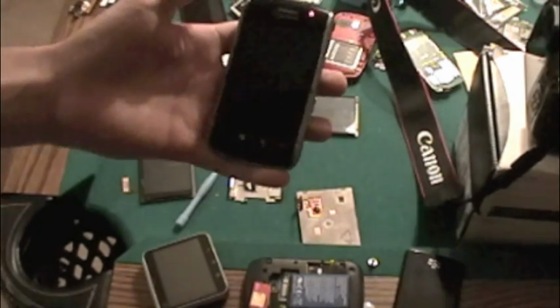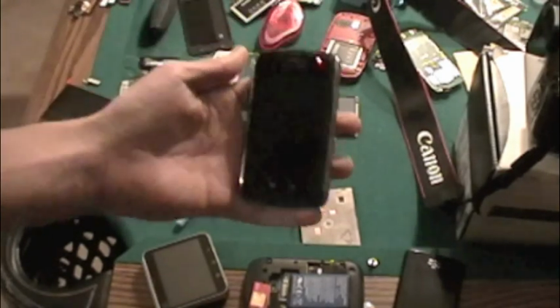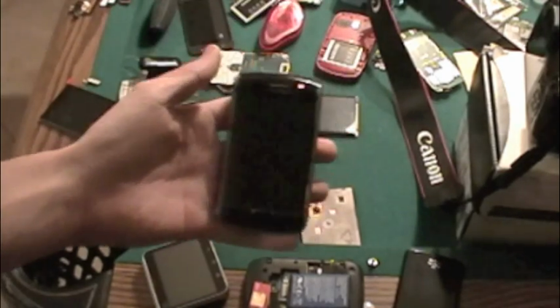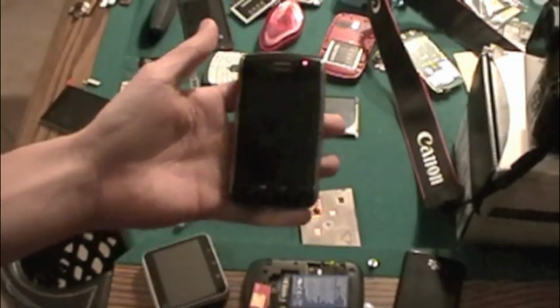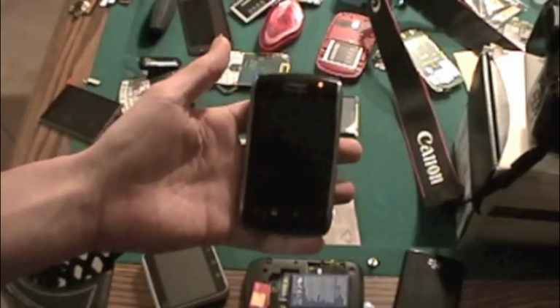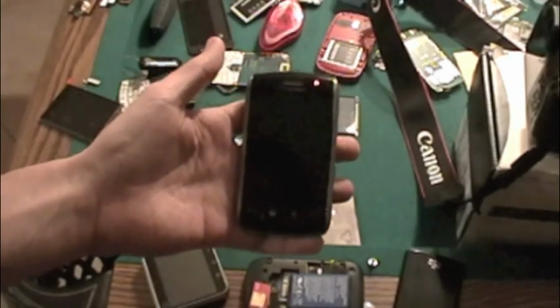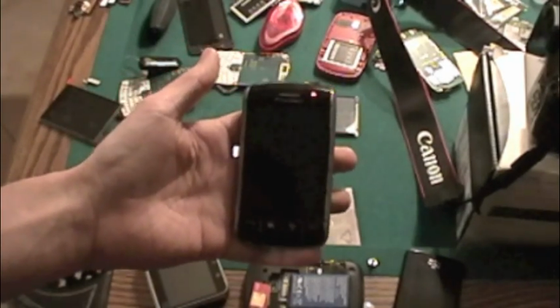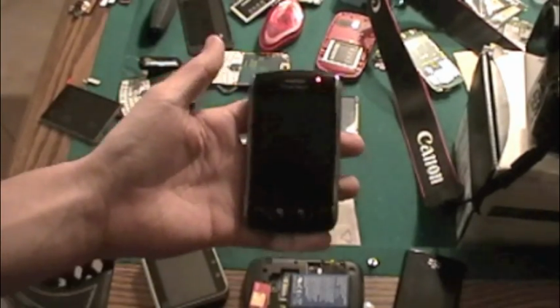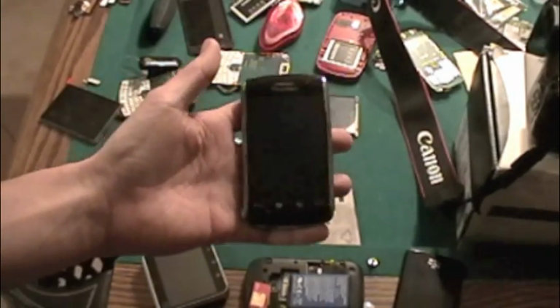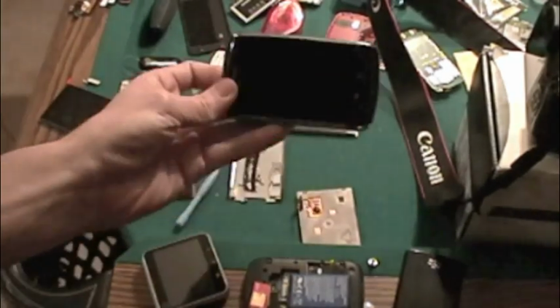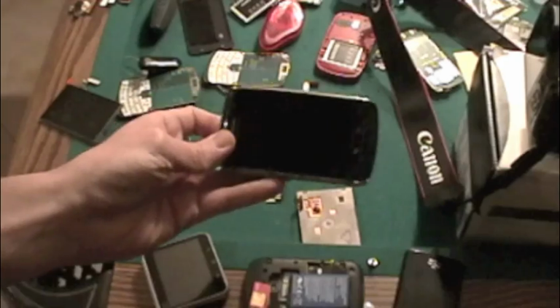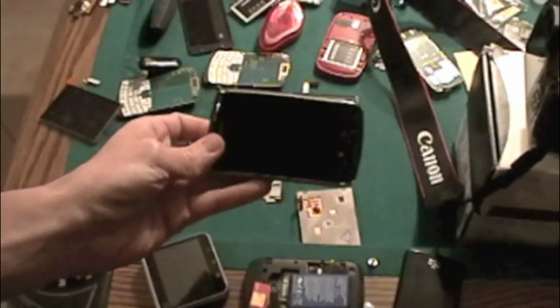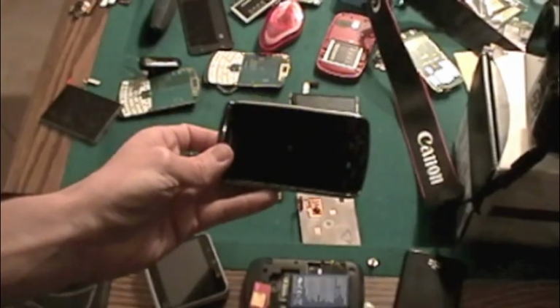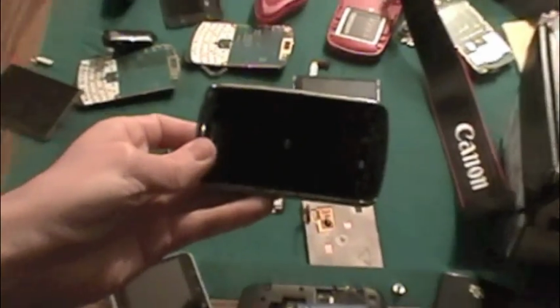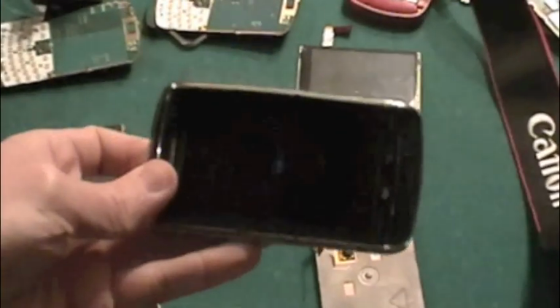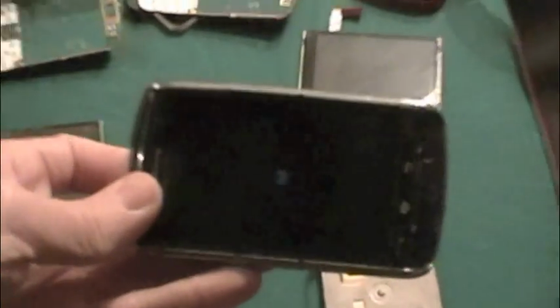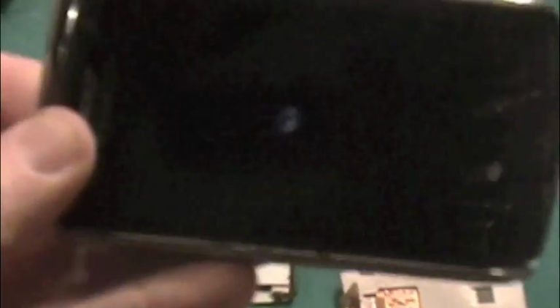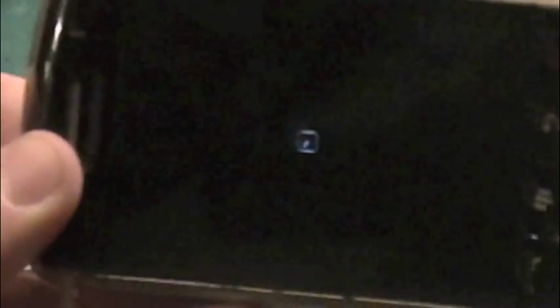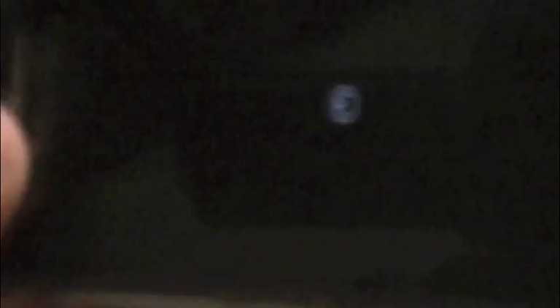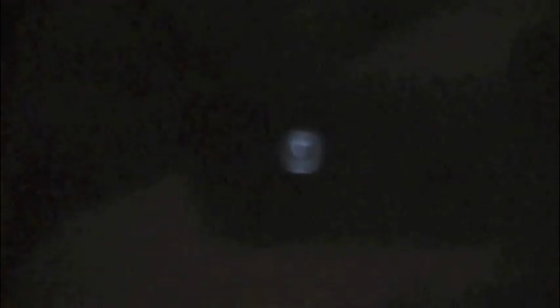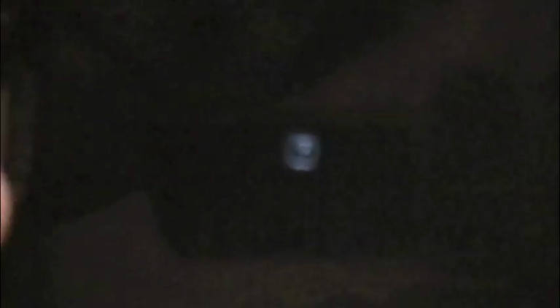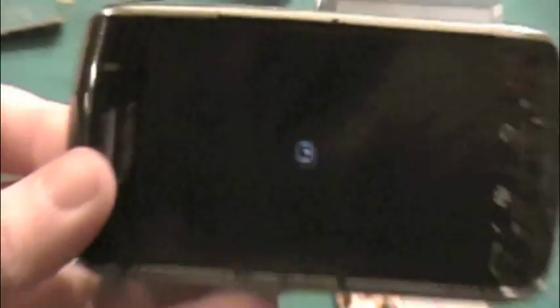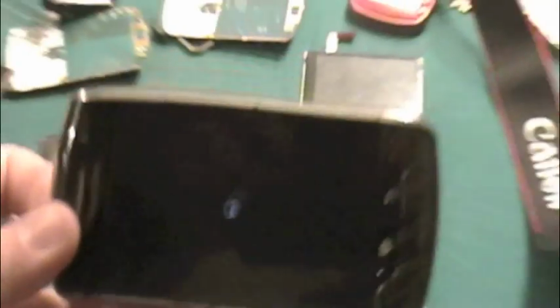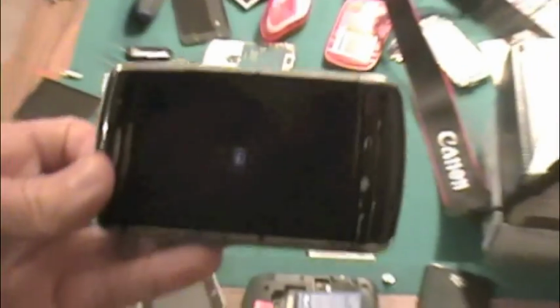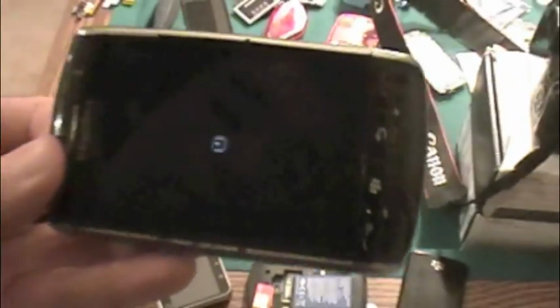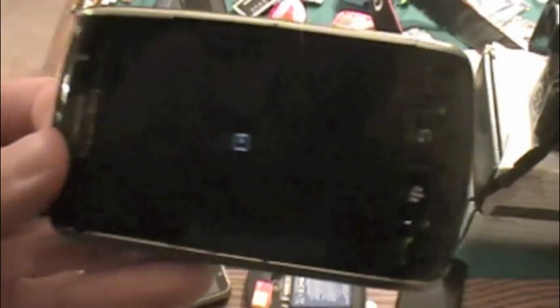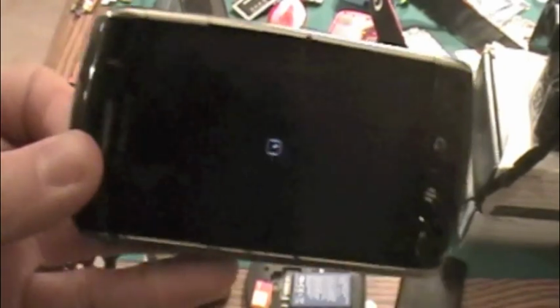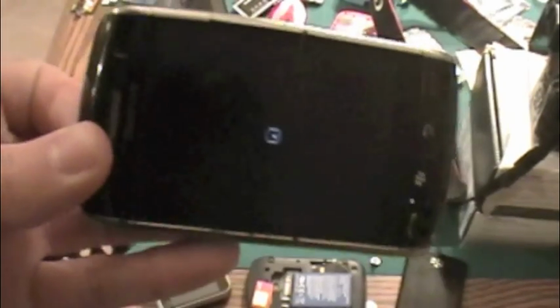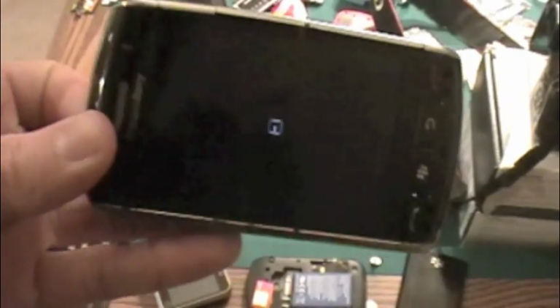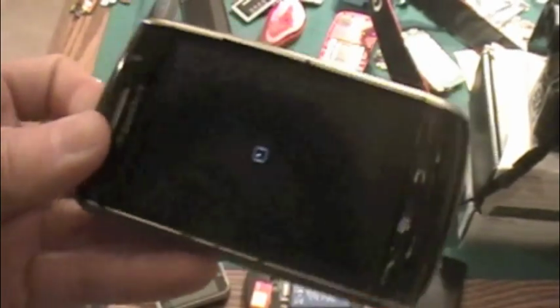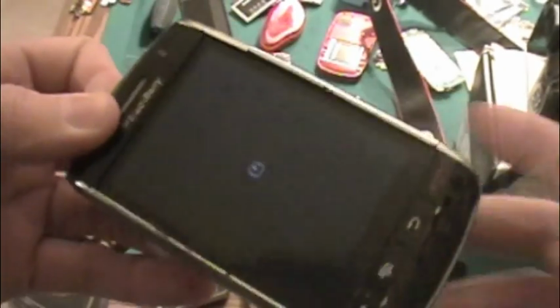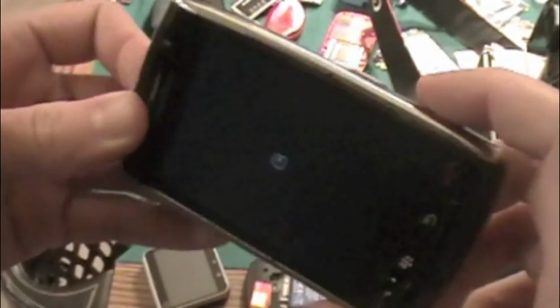Just give you a second to see it power up and show that it works. There it is — works like new.